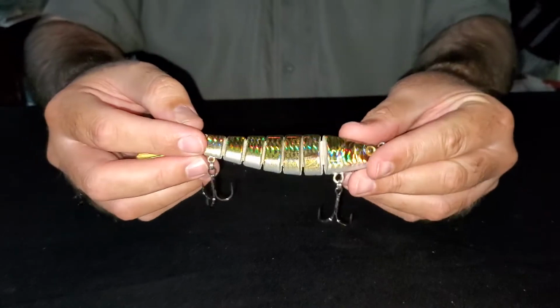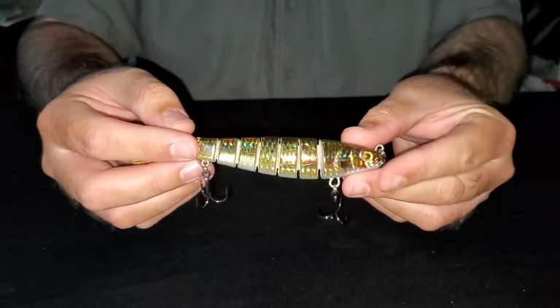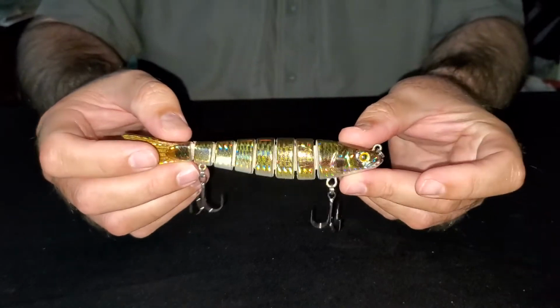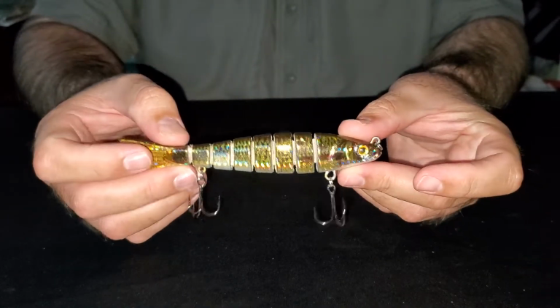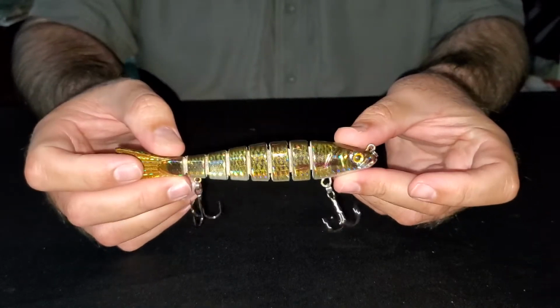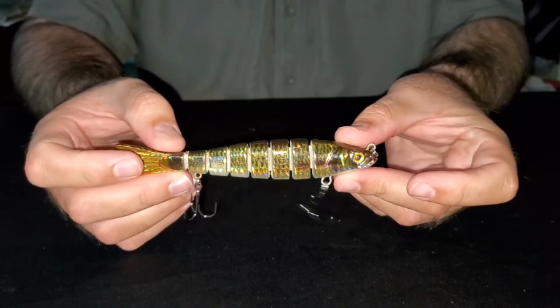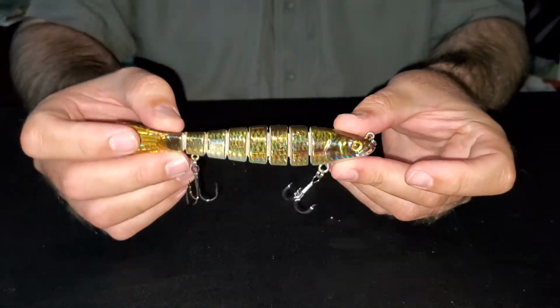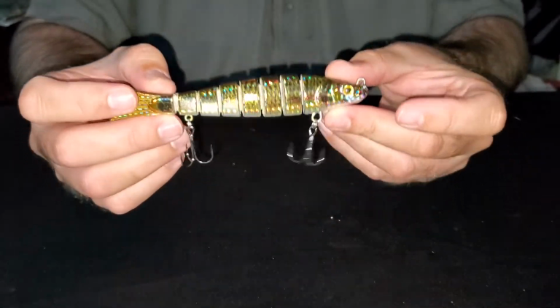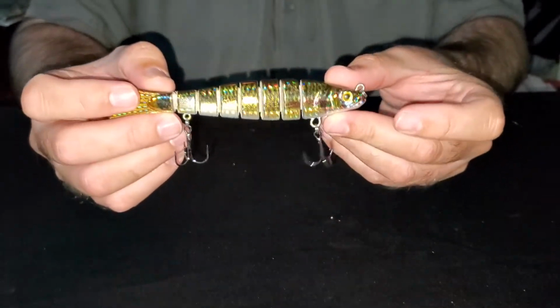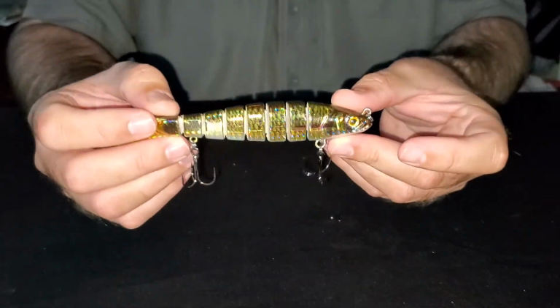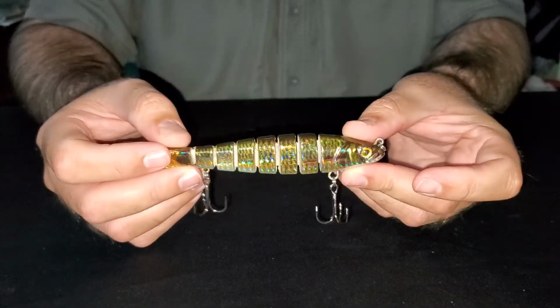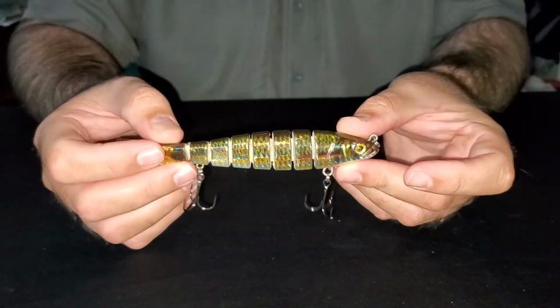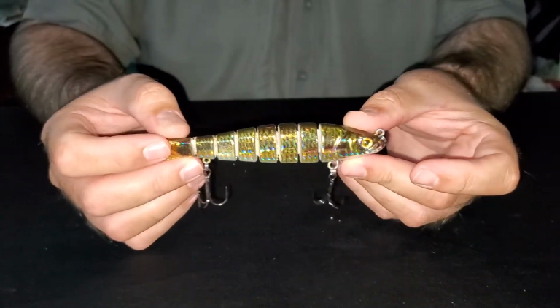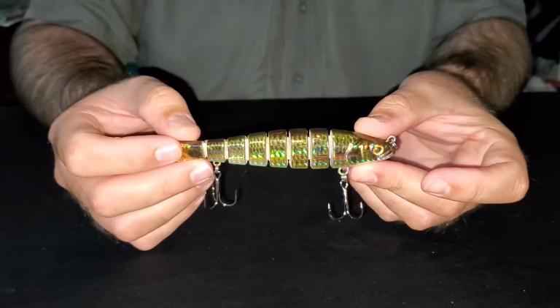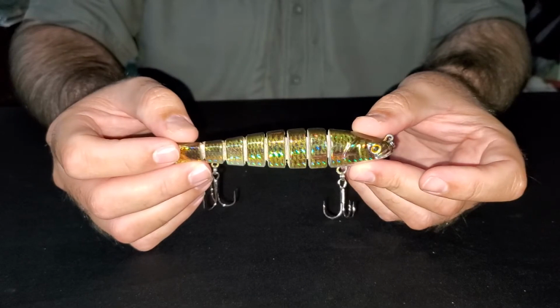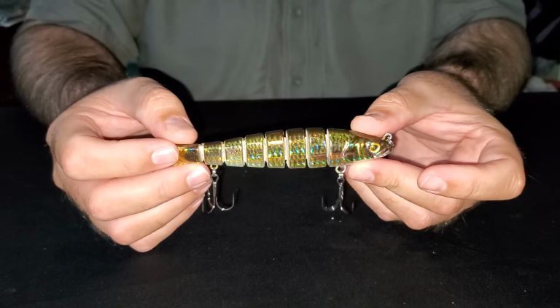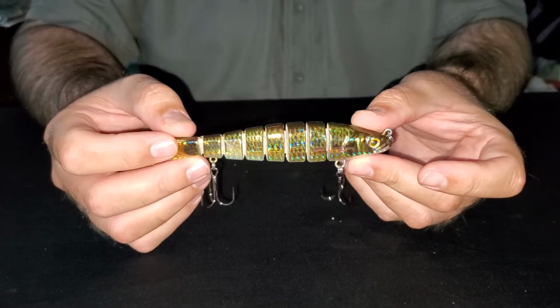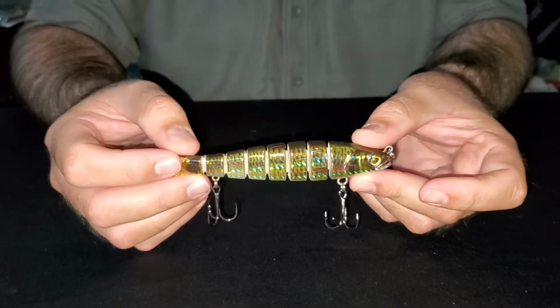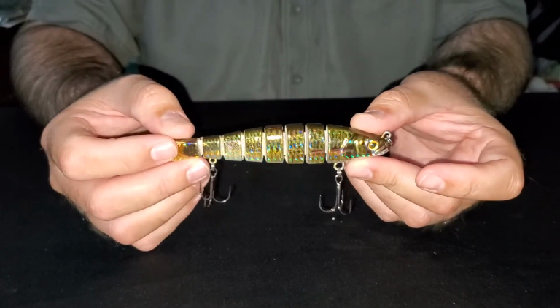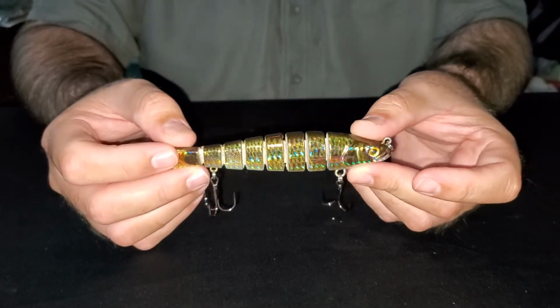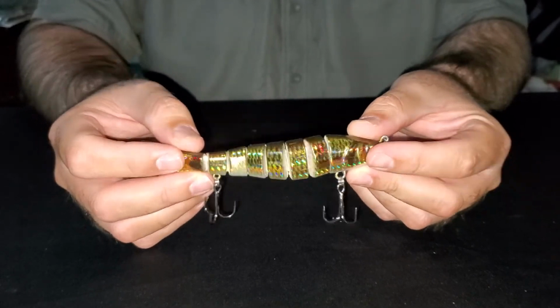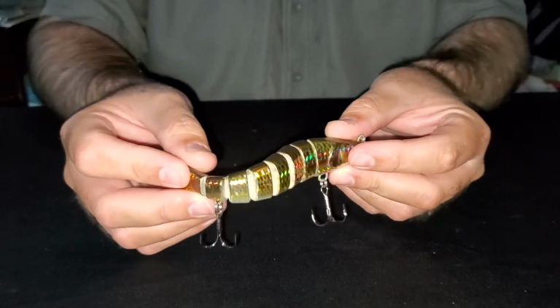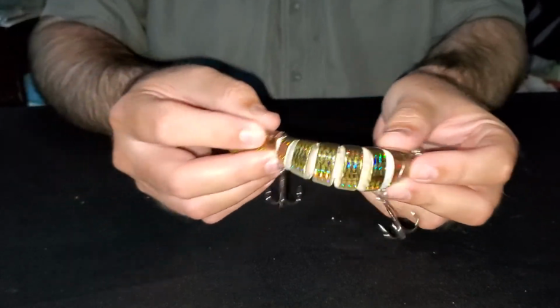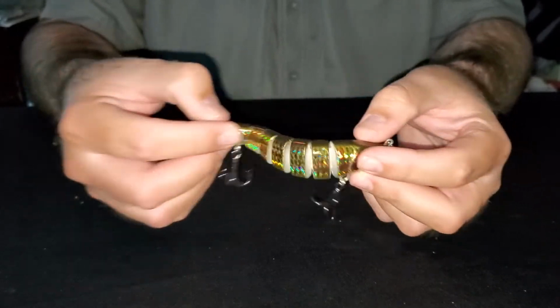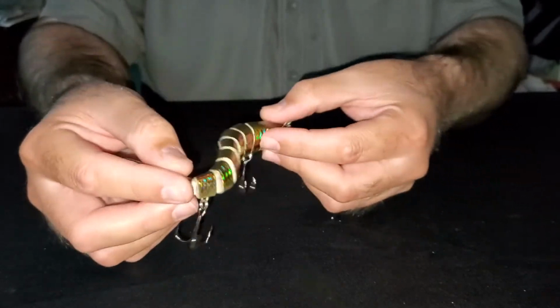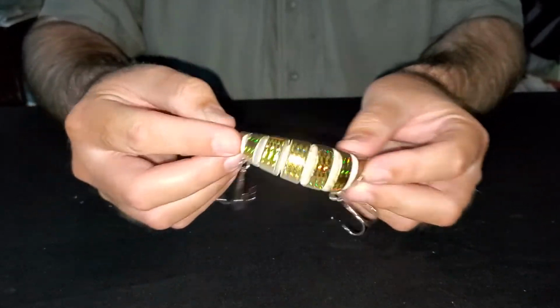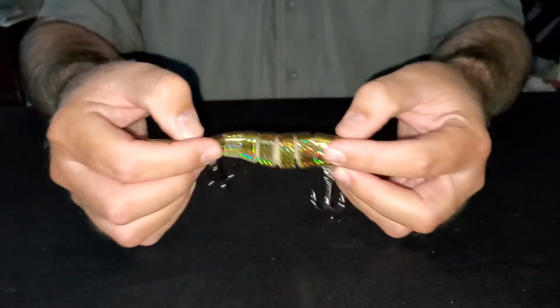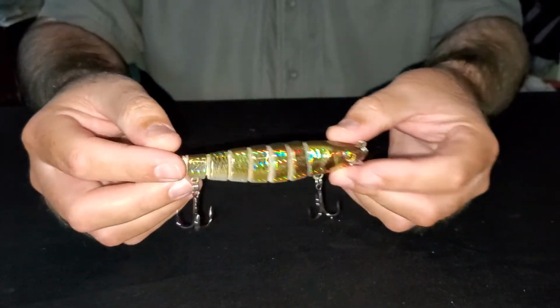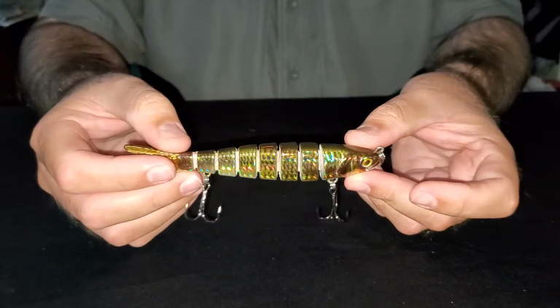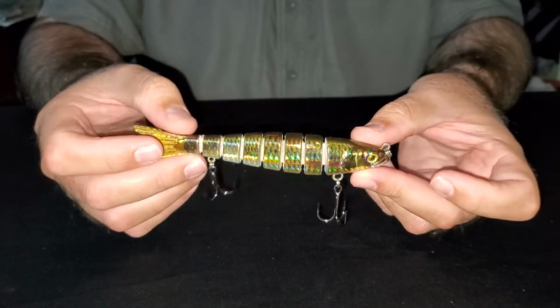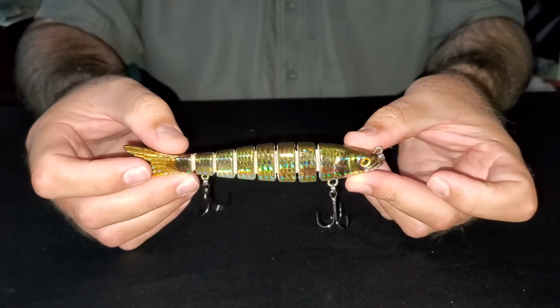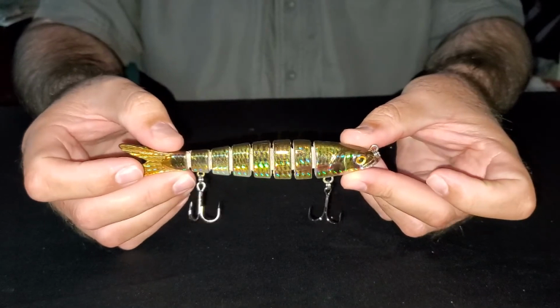This one's a full sinking lure. It weighs about an ounce and is made to cast out, let it fall, and a steady retrieve is what gives it that action. Good for water depths of three to five feet.